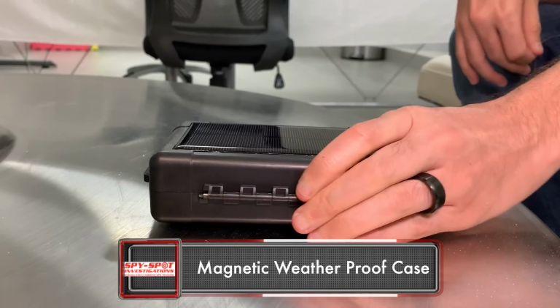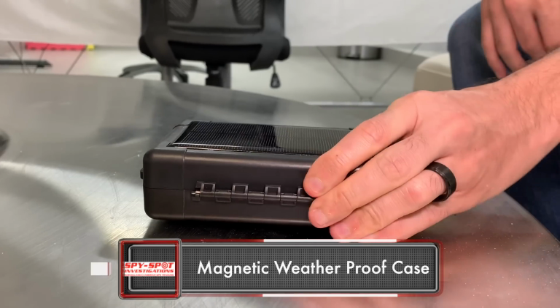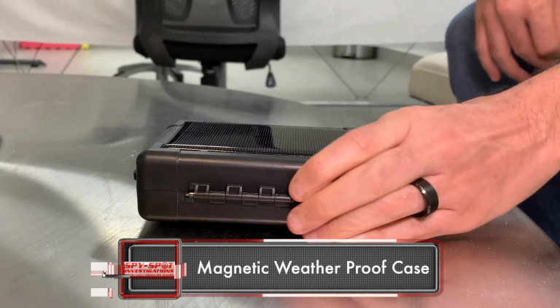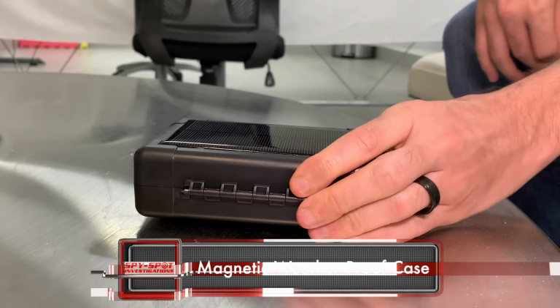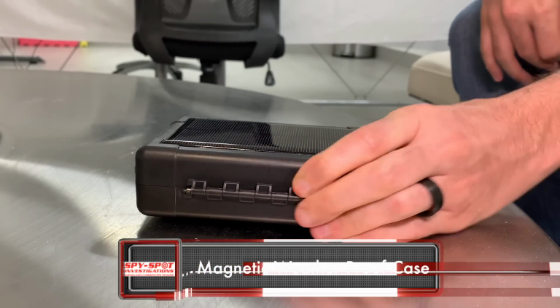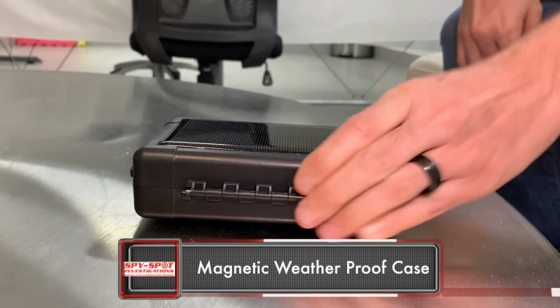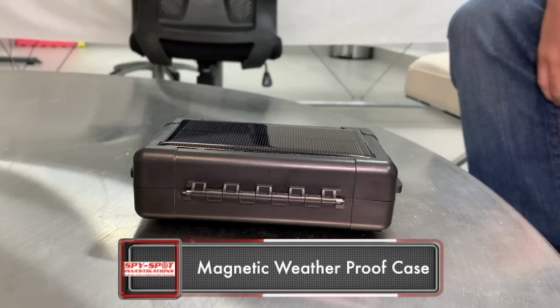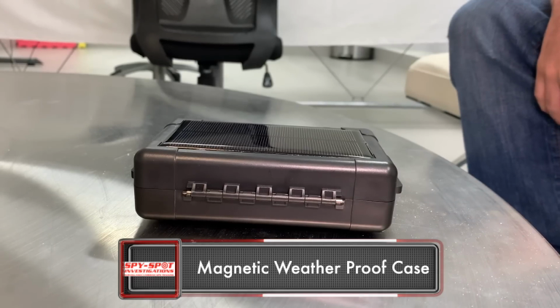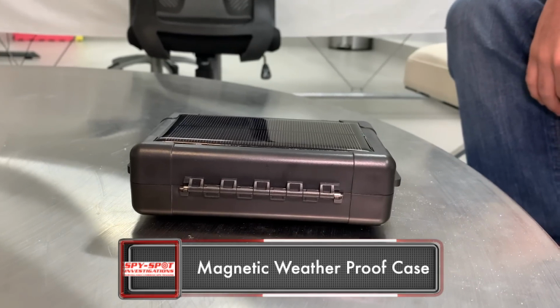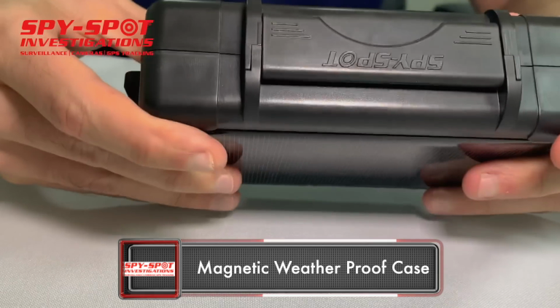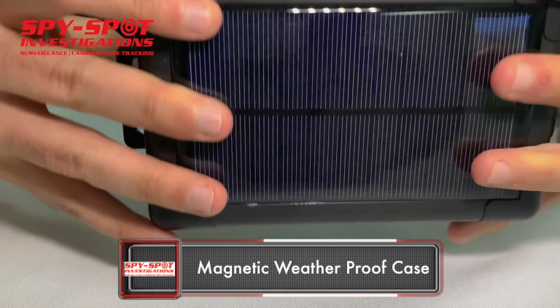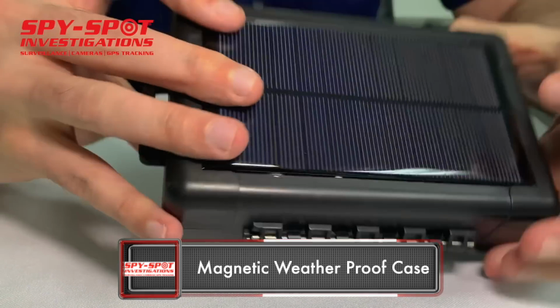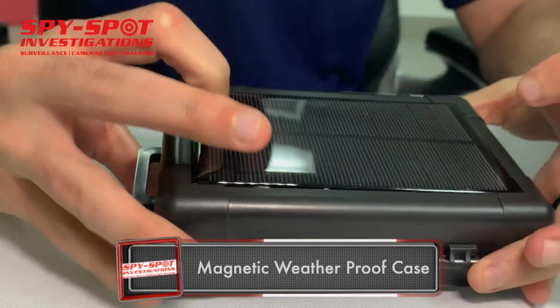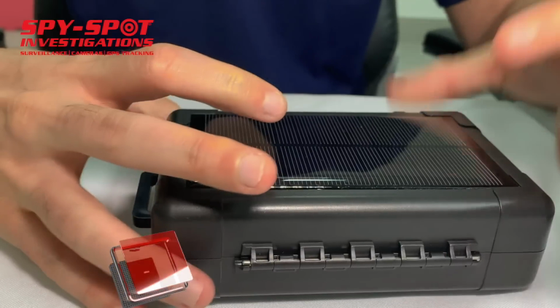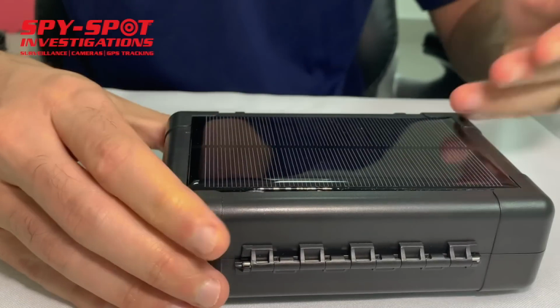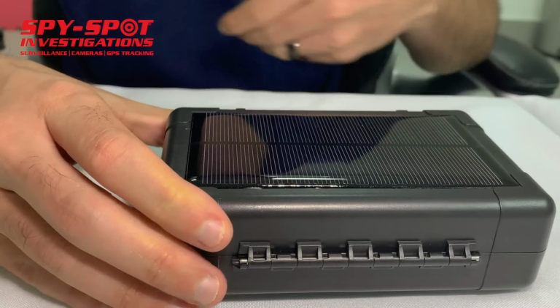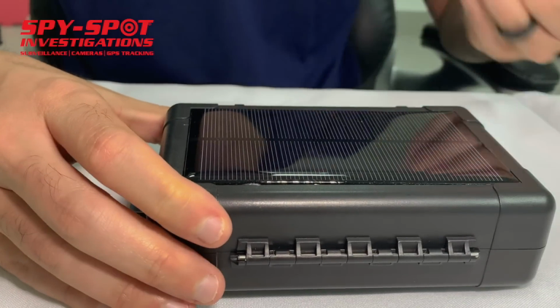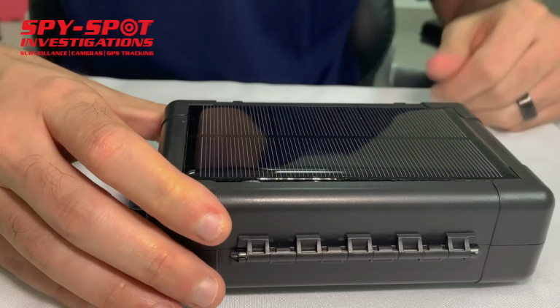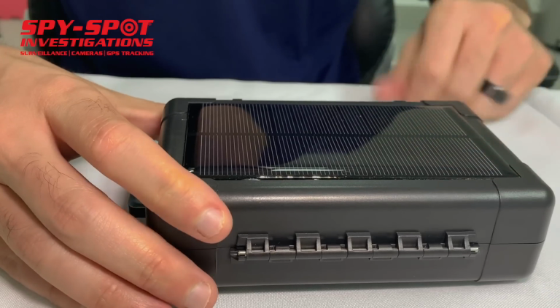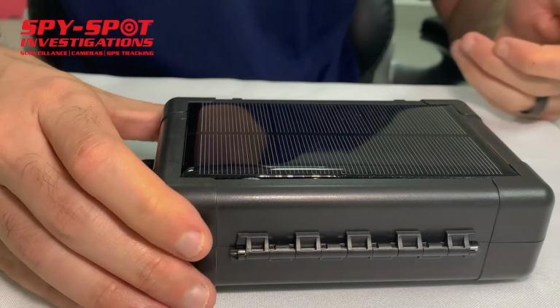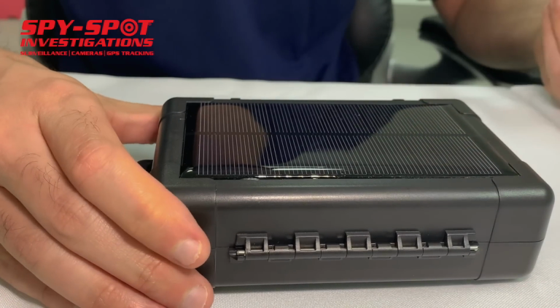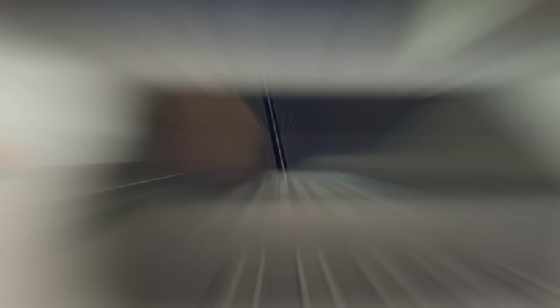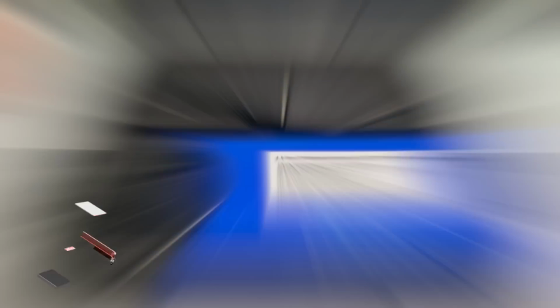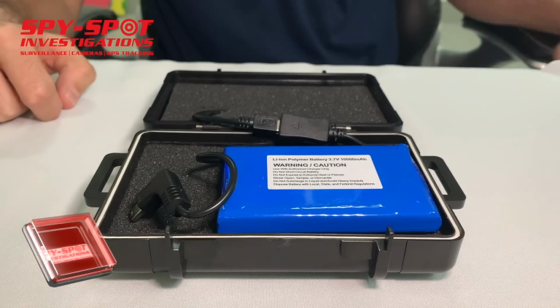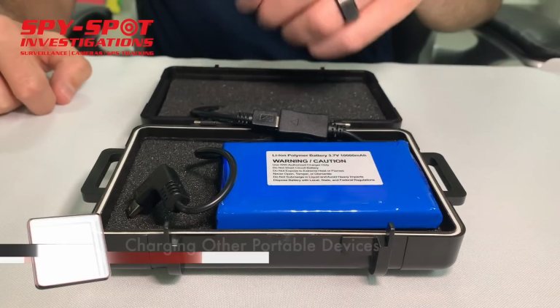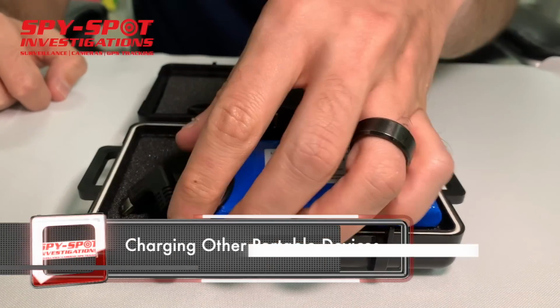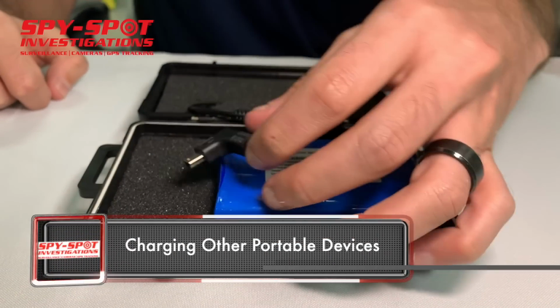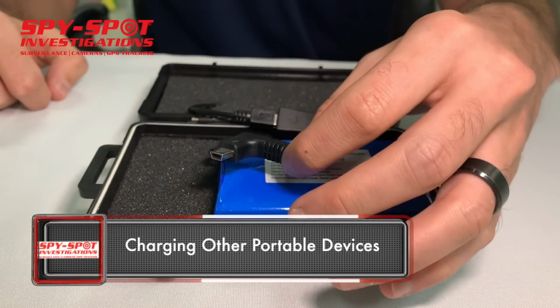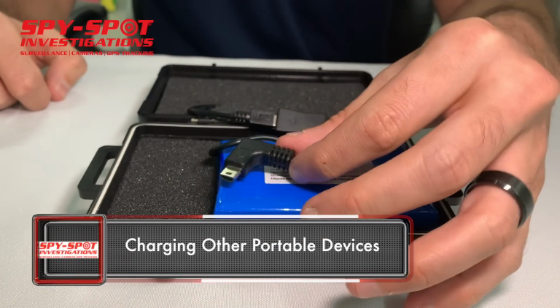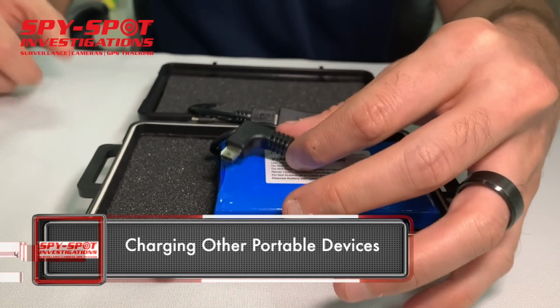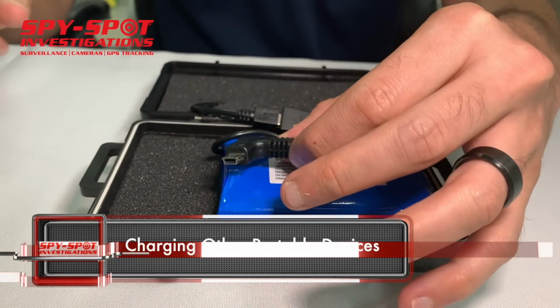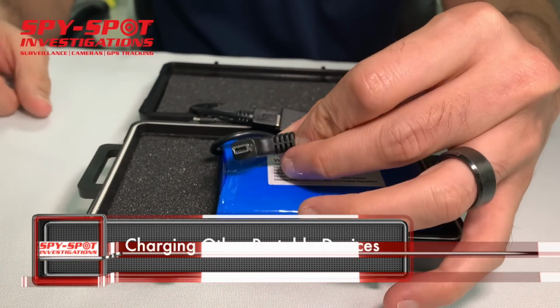This could last a long time on charge — six months or even longer. It gets its power from direct sunlight, so it's constantly keeping the GPS tracker charged. The solar-powered case could also be used to charge other portable devices.